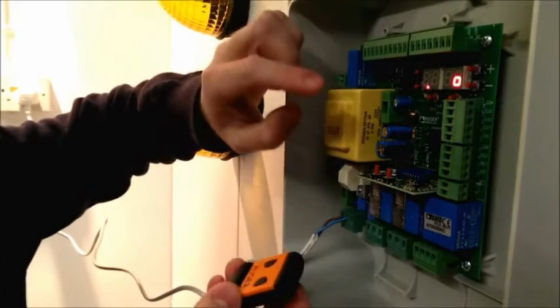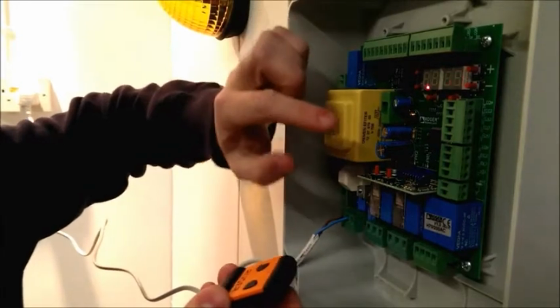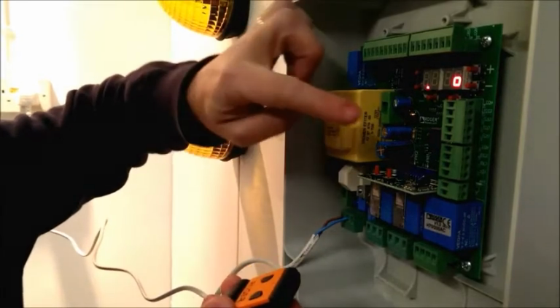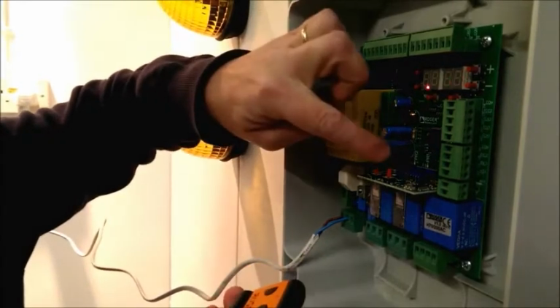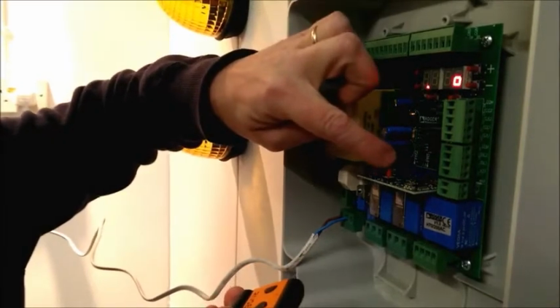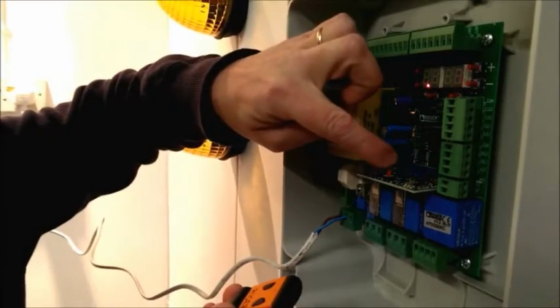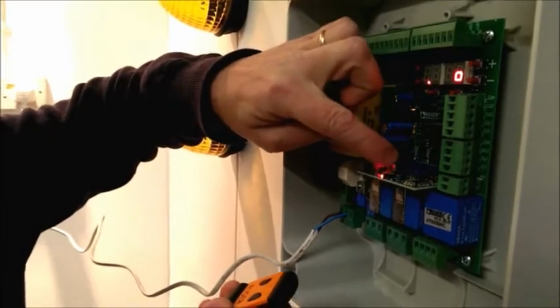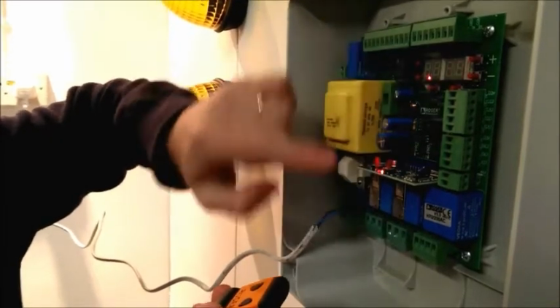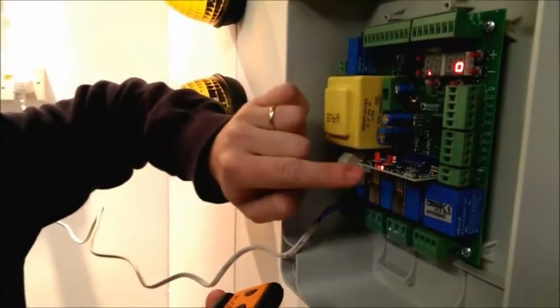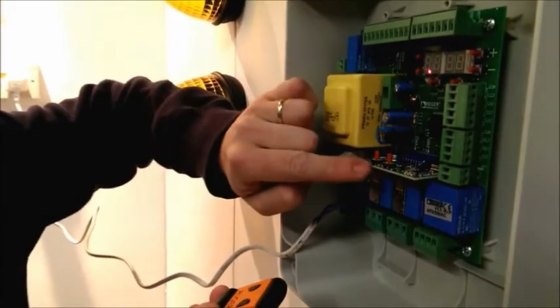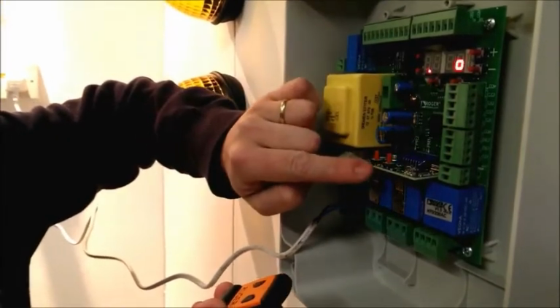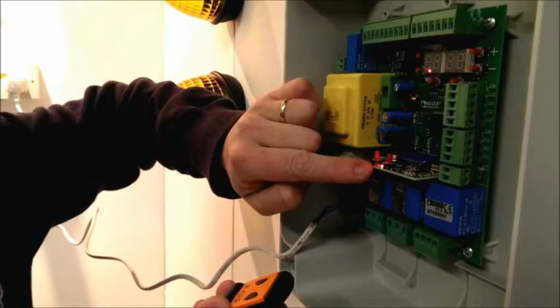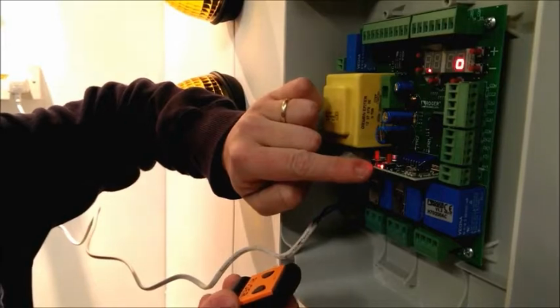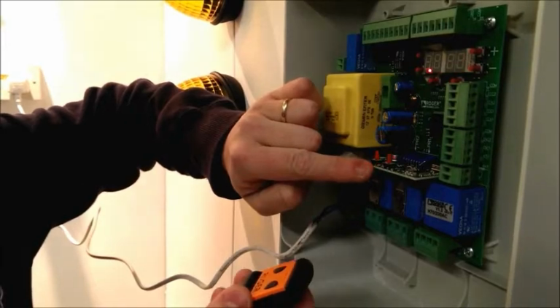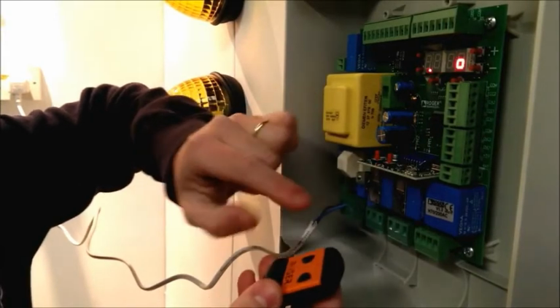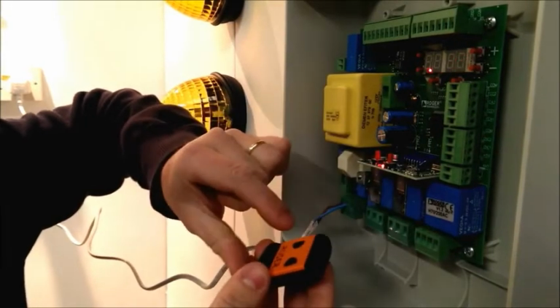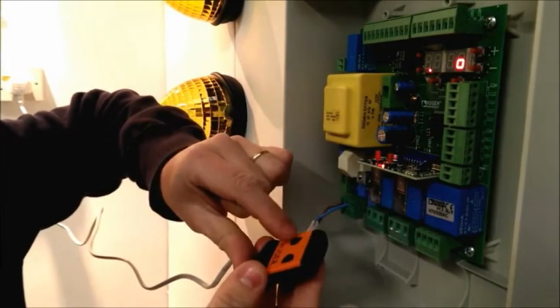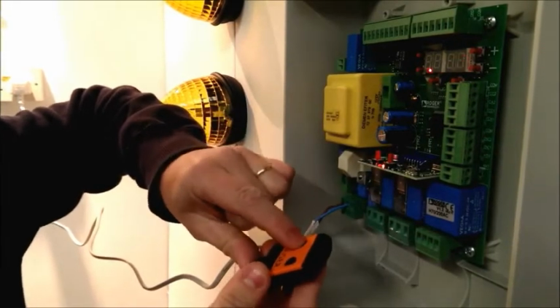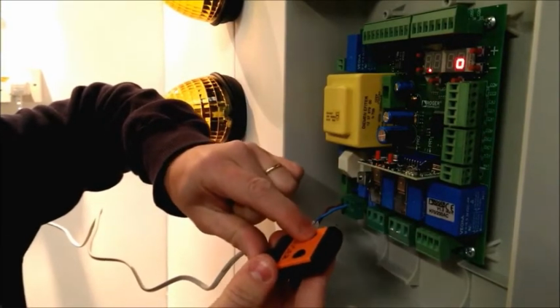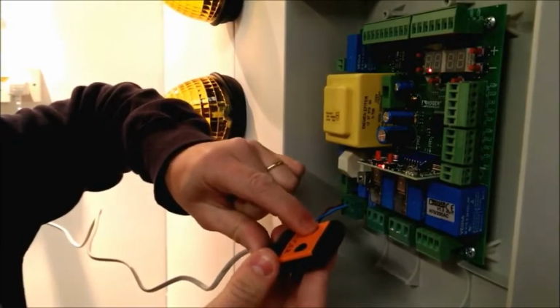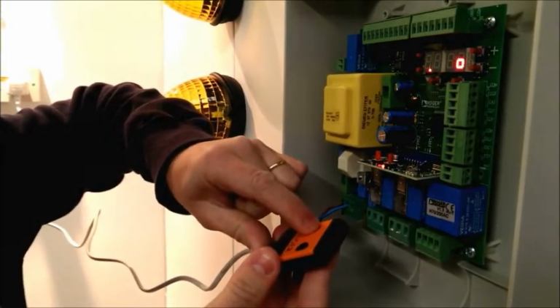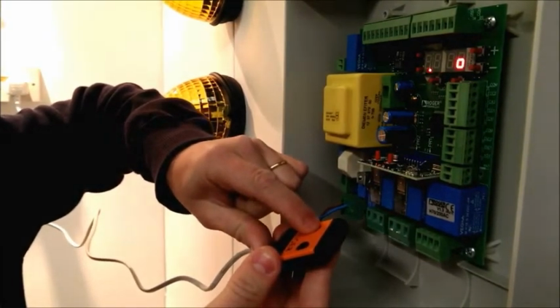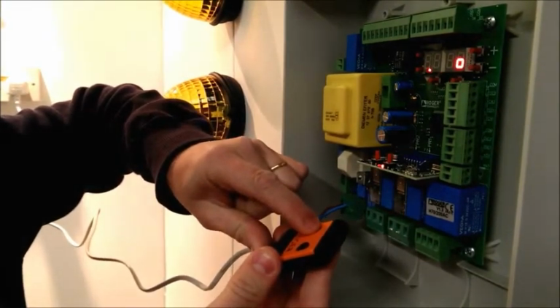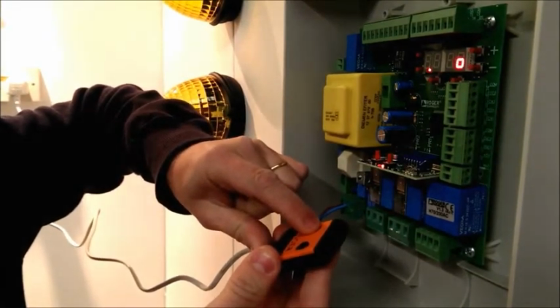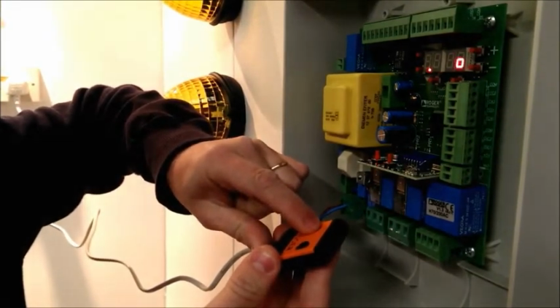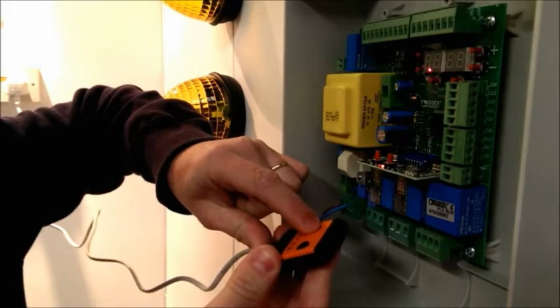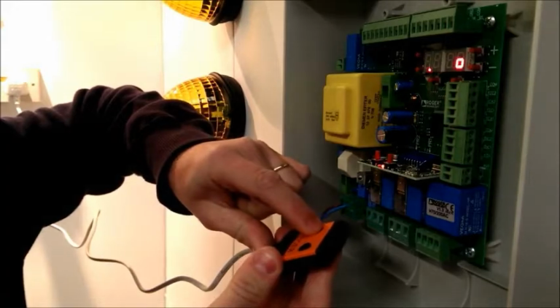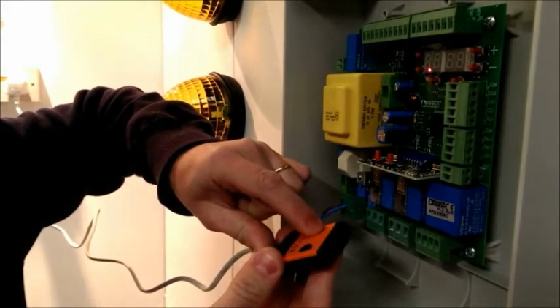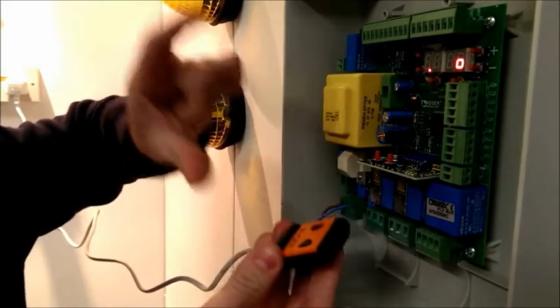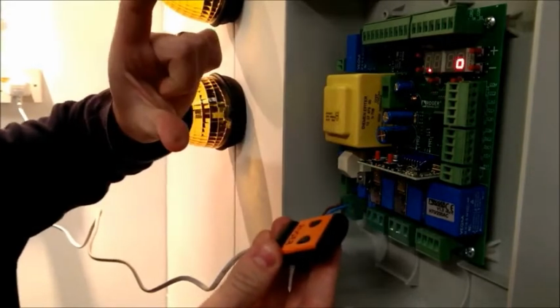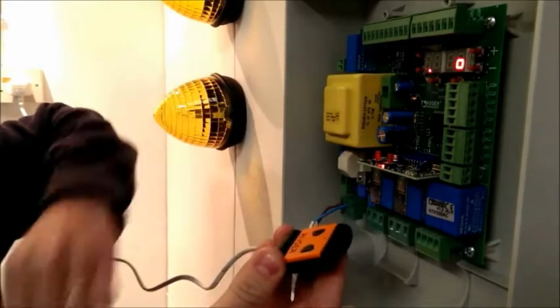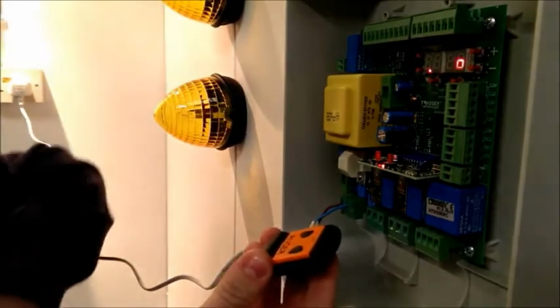A simple process: push the button once and you'll see the LED begins to flash slowly. You will then press and hold the left-hand button on the remote, and you get a series of fast flashes. Release the button,